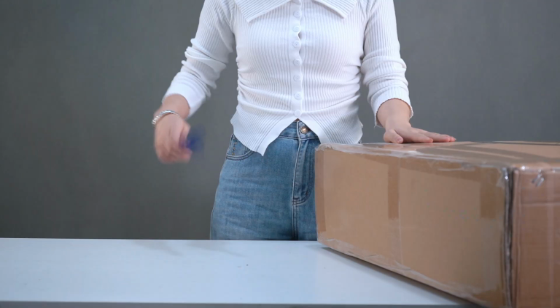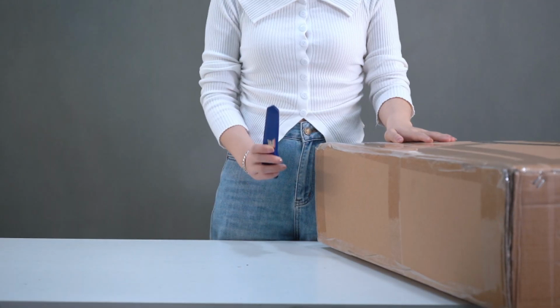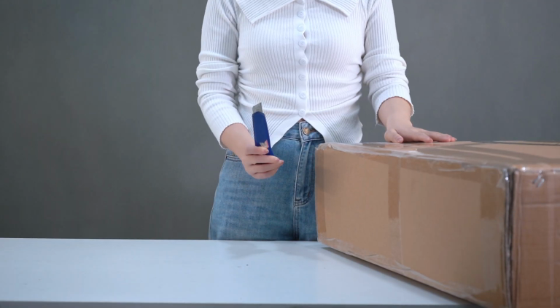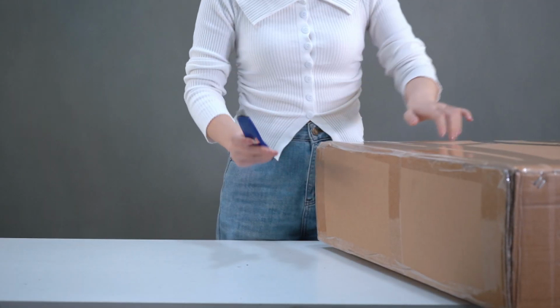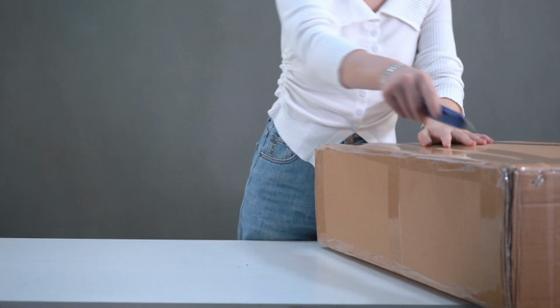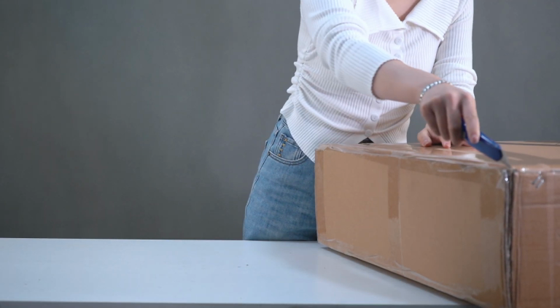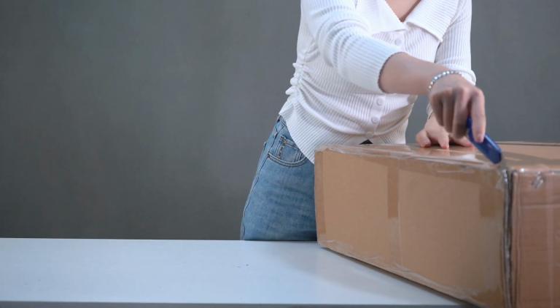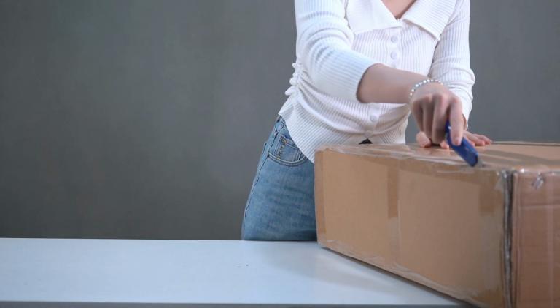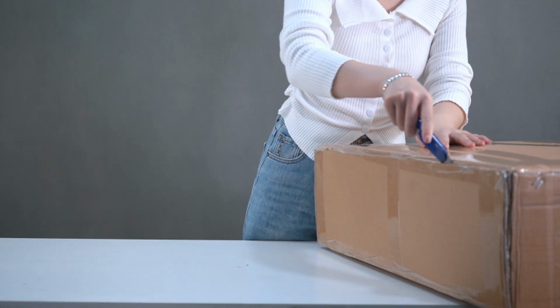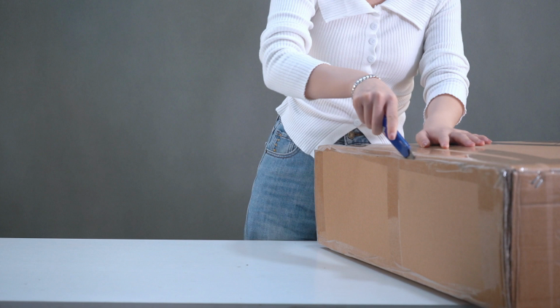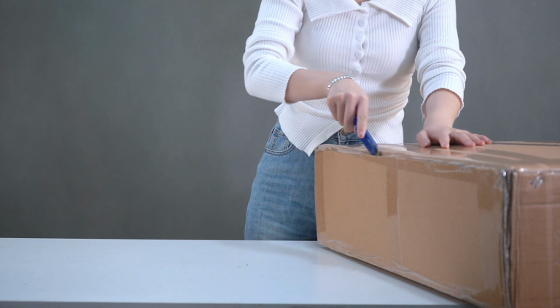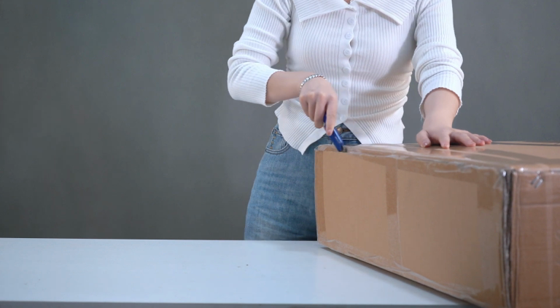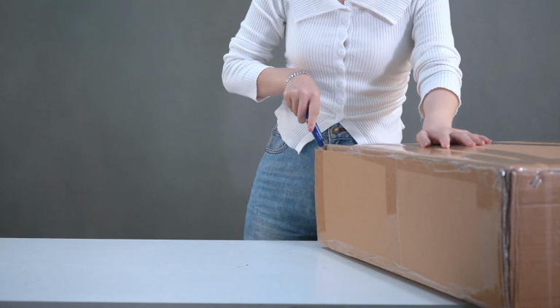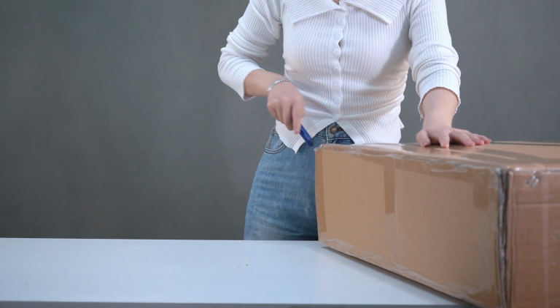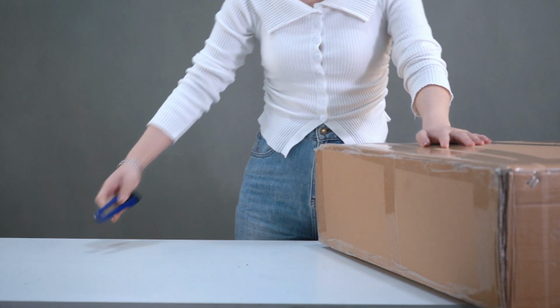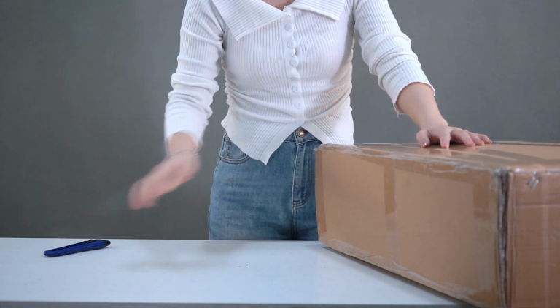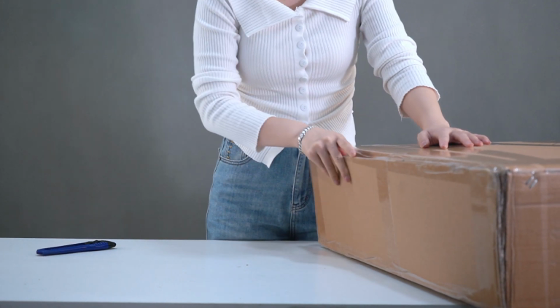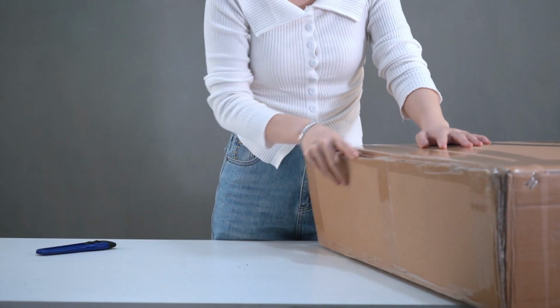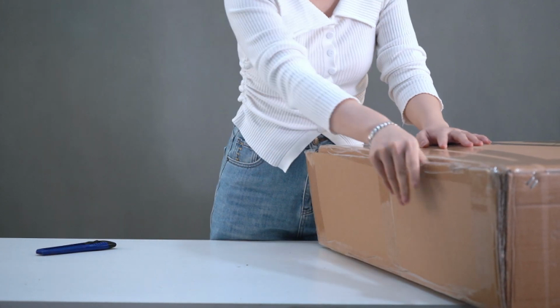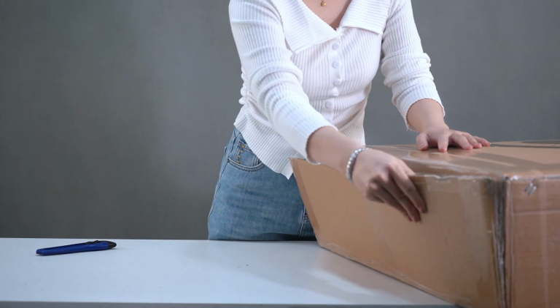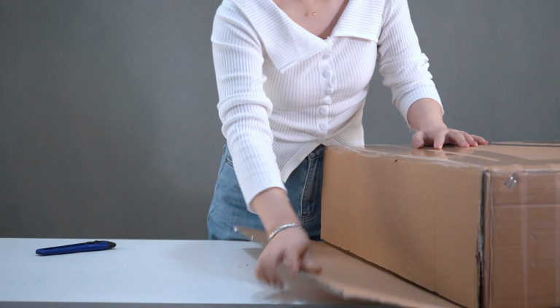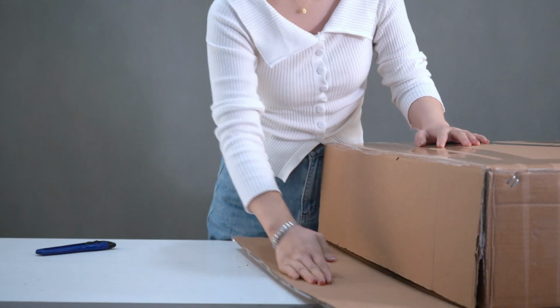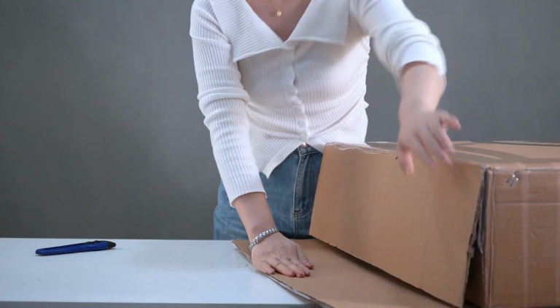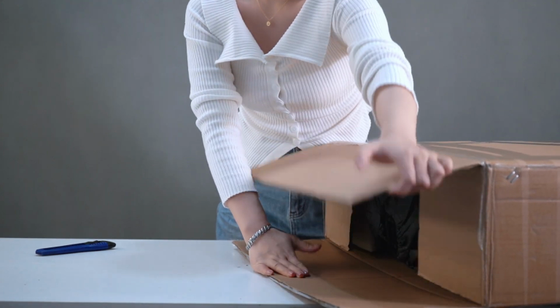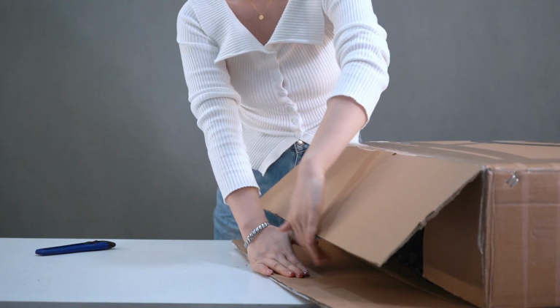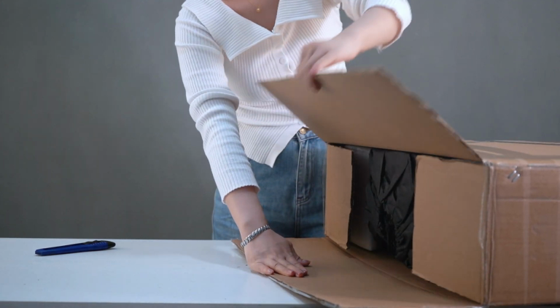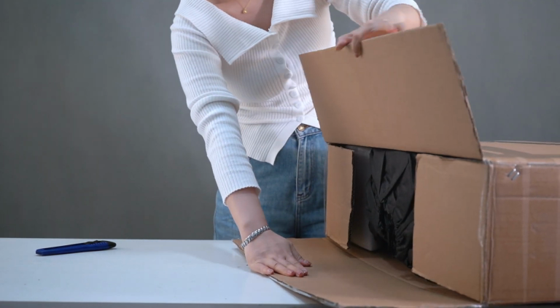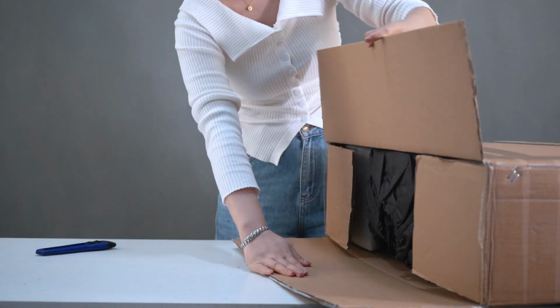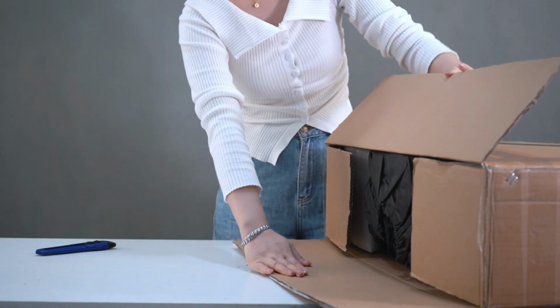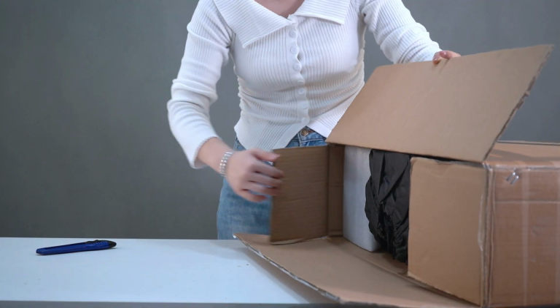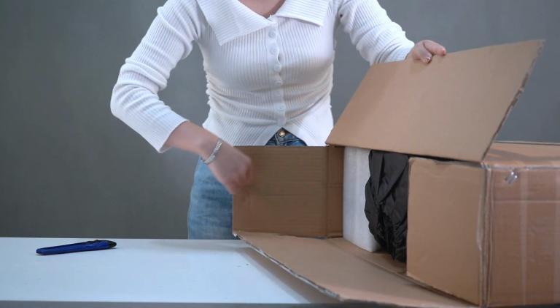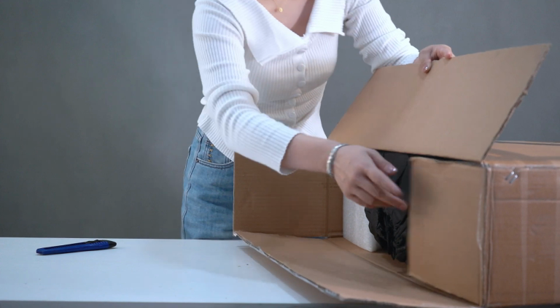First, we will start by unboxing the bike kit.